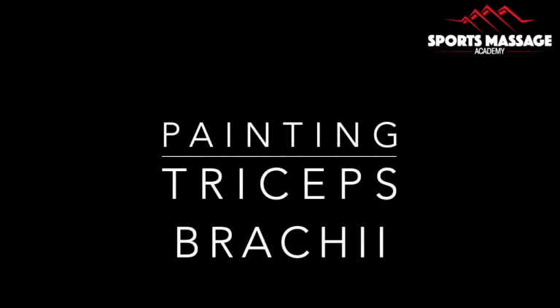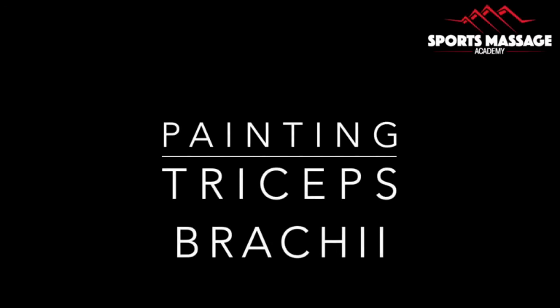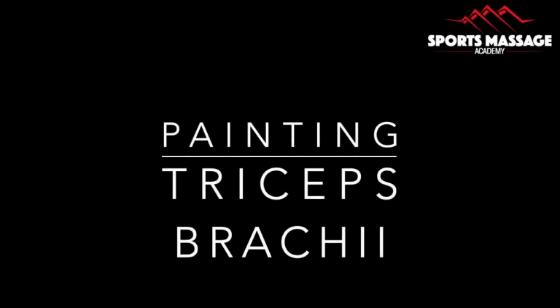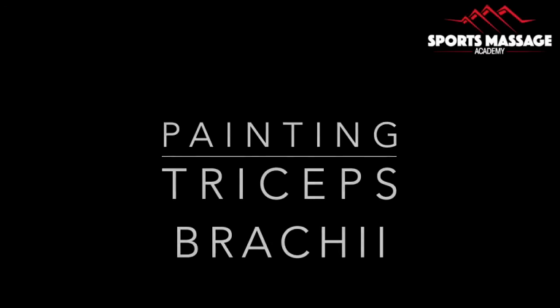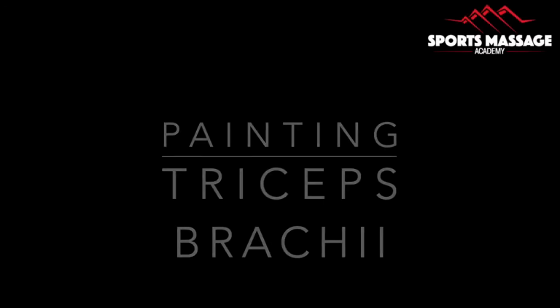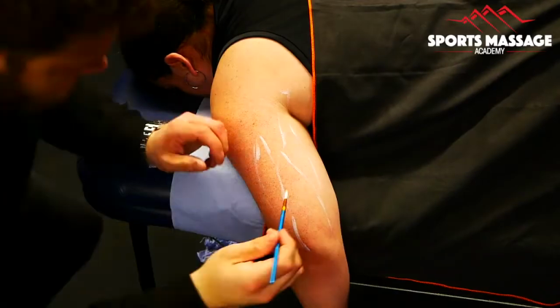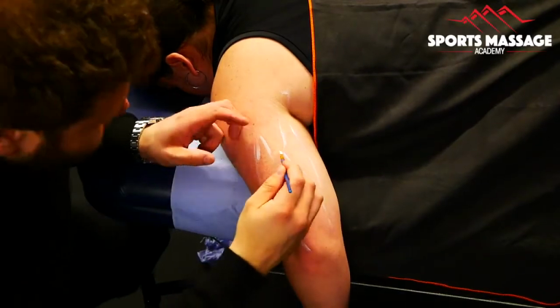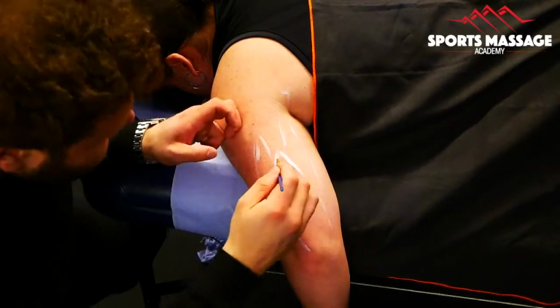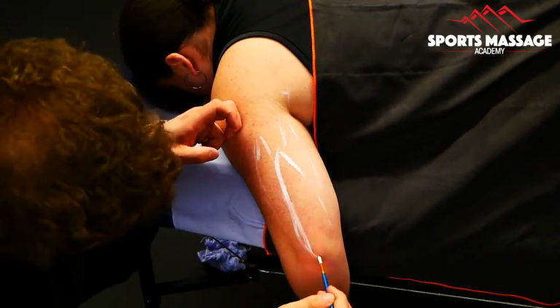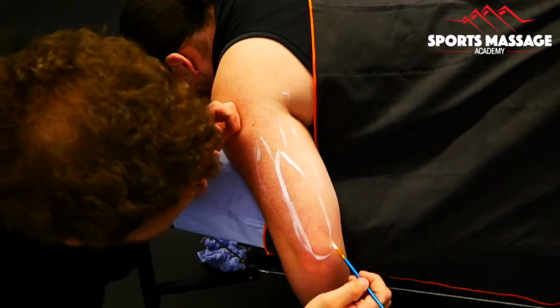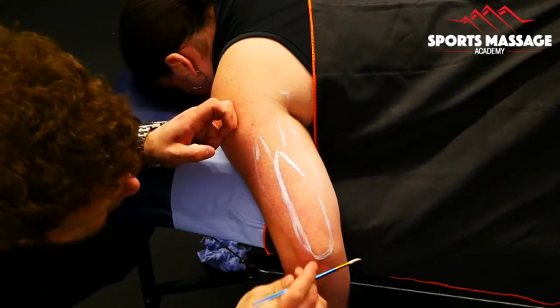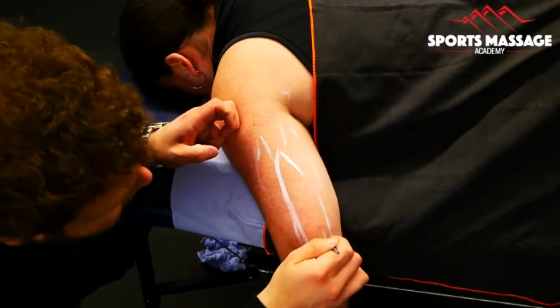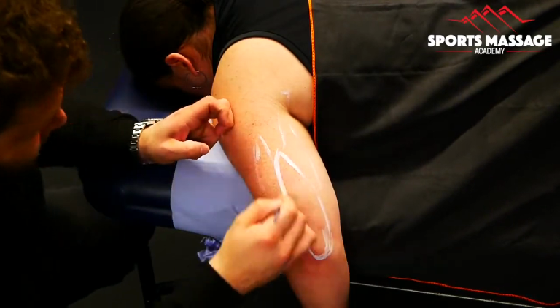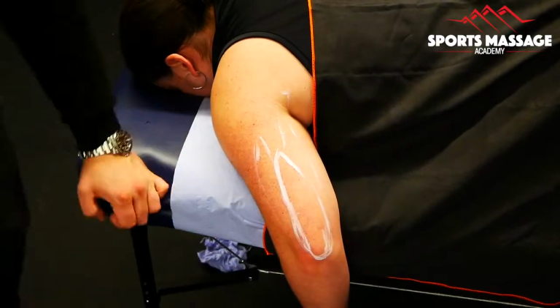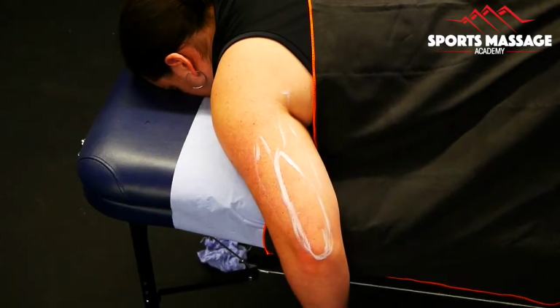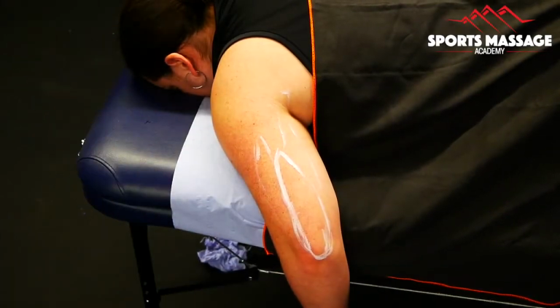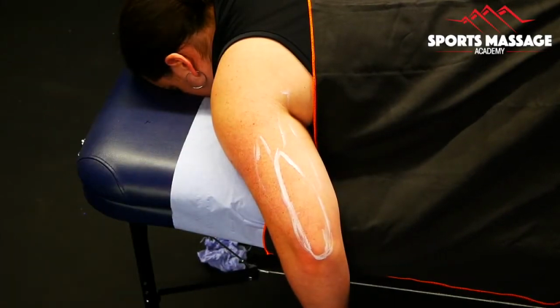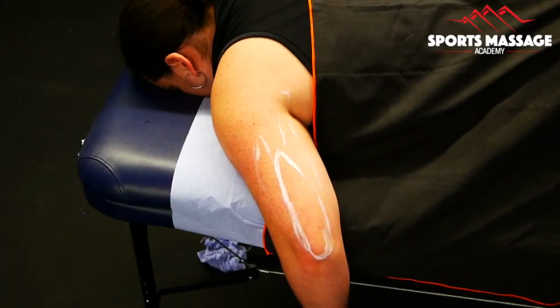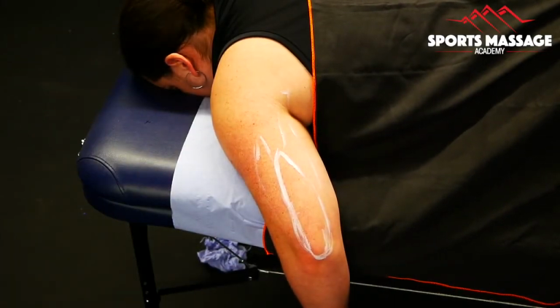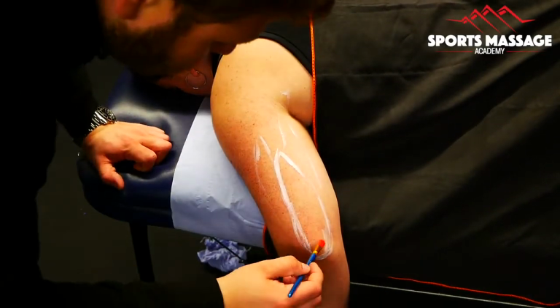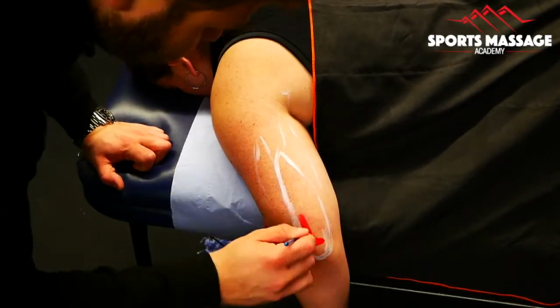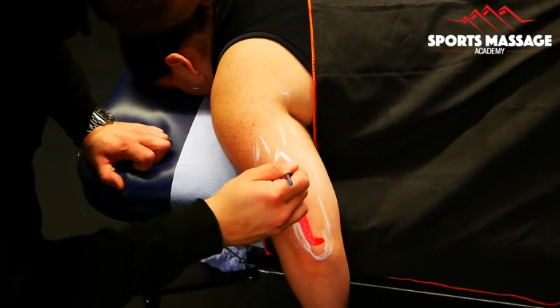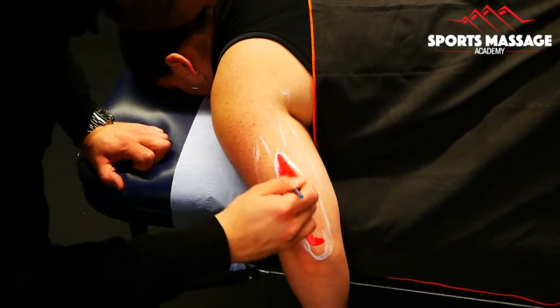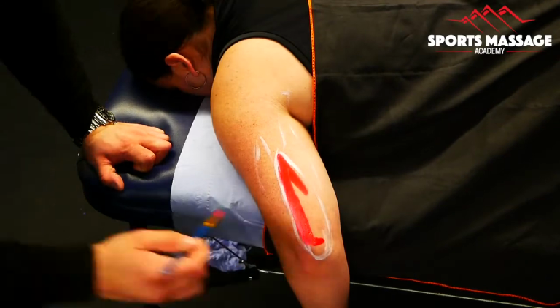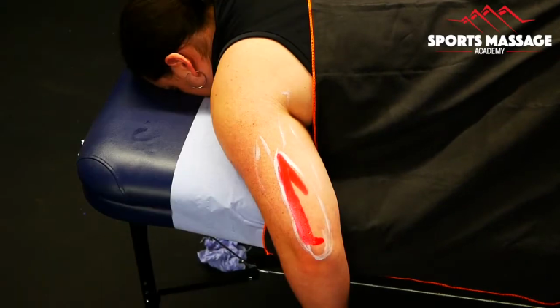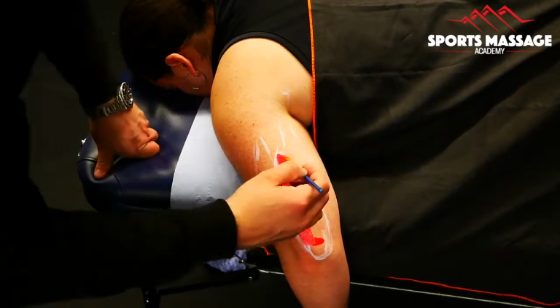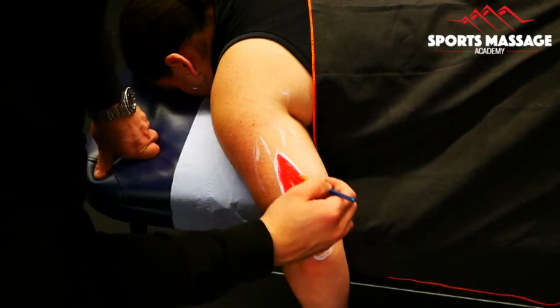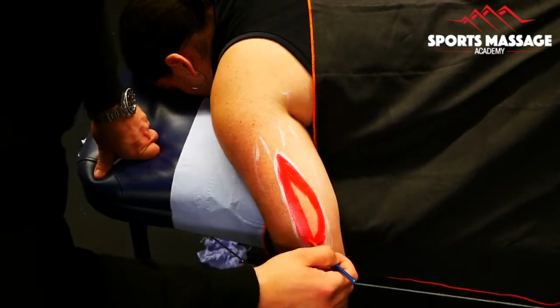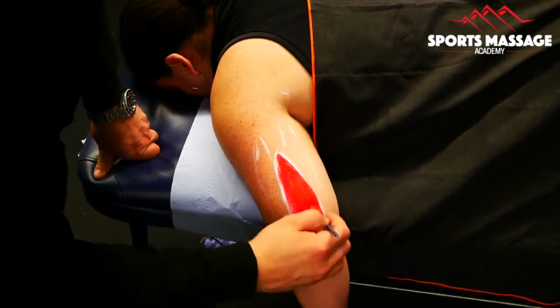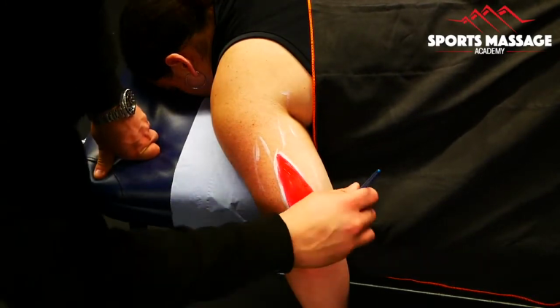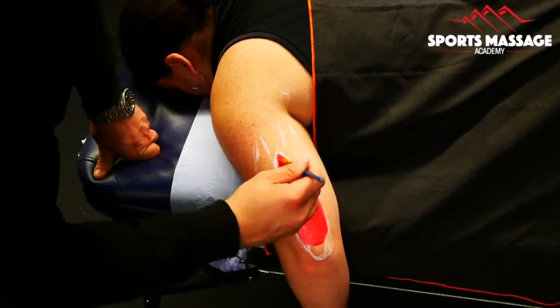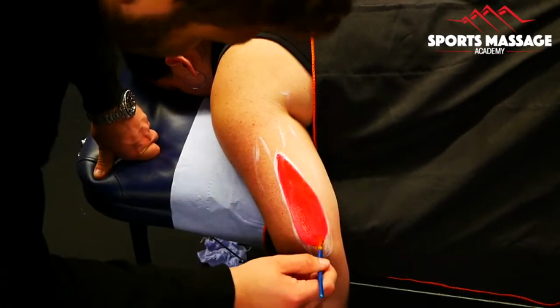Hi and welcome to another anatomy painting video. In this video we're going to be looking at the triceps muscle, the muscle that attaches on the back of the upper arm.